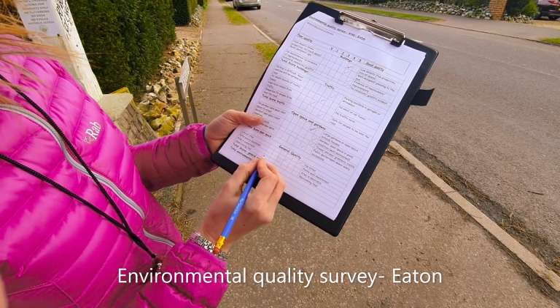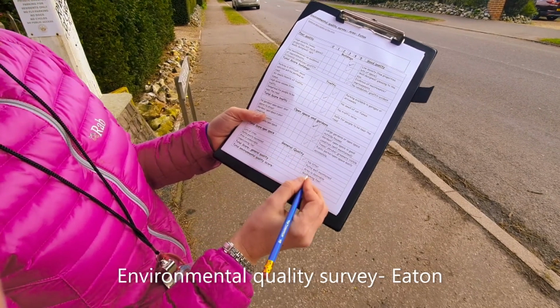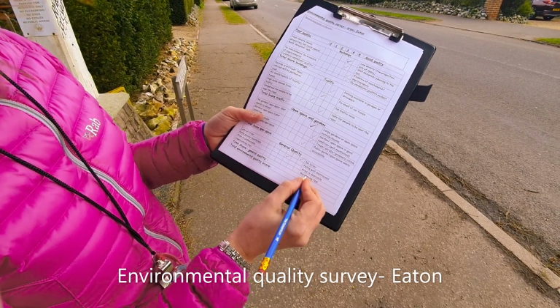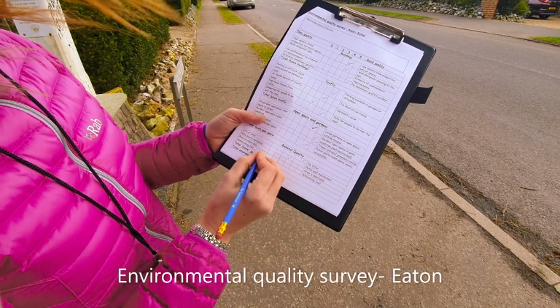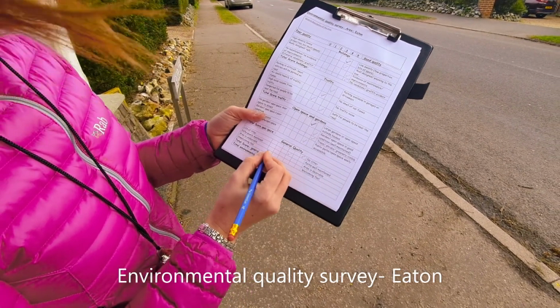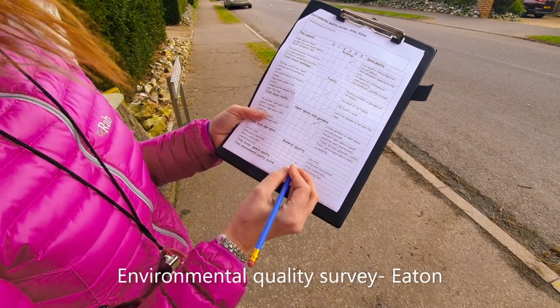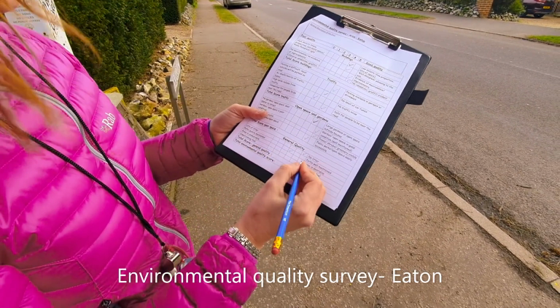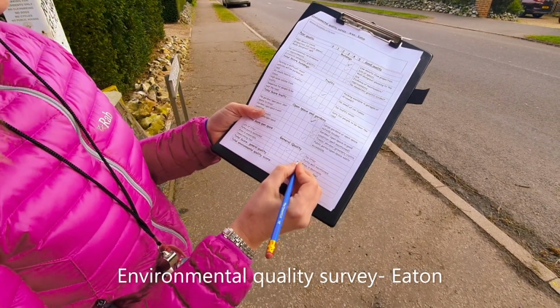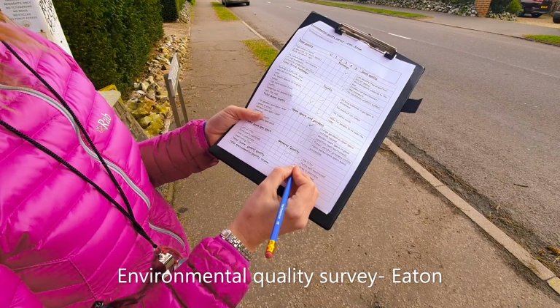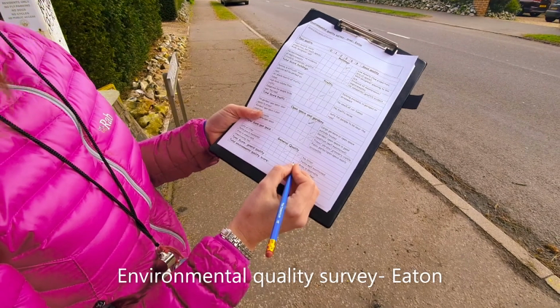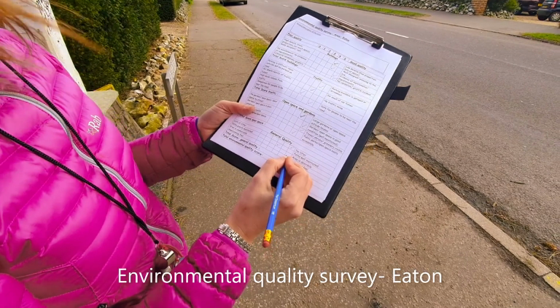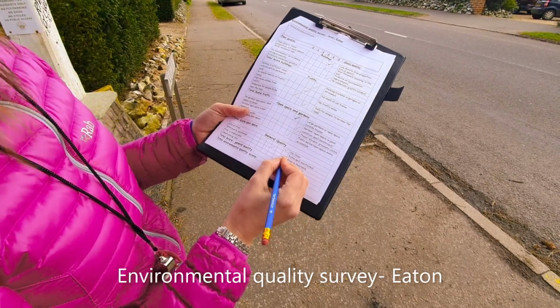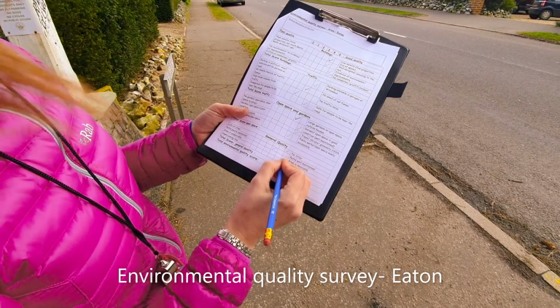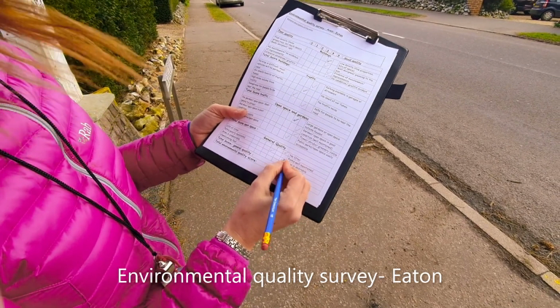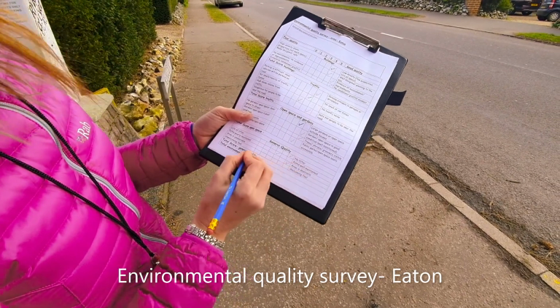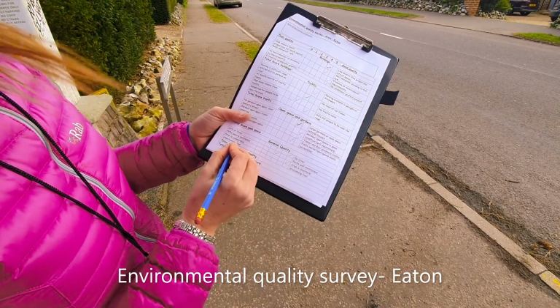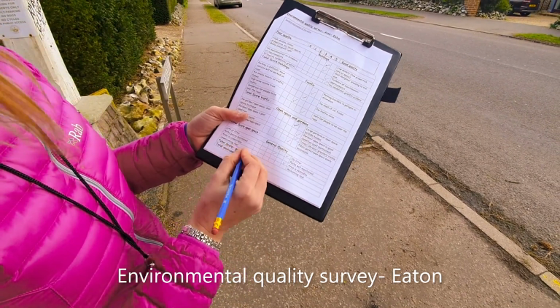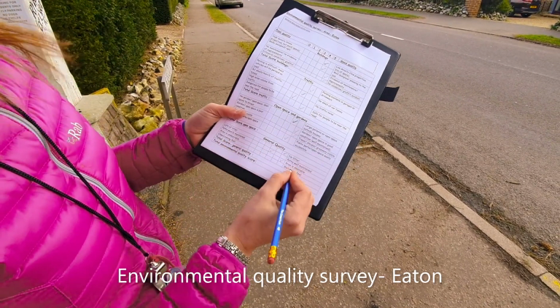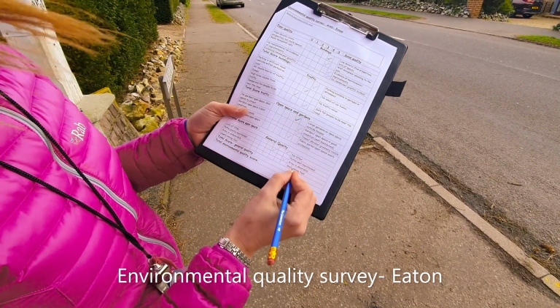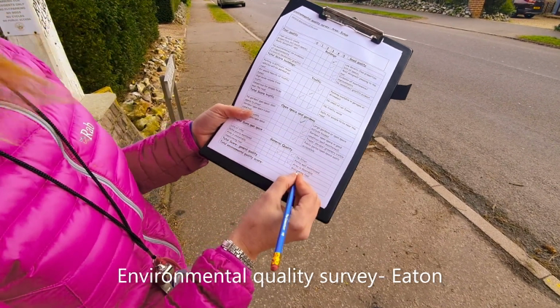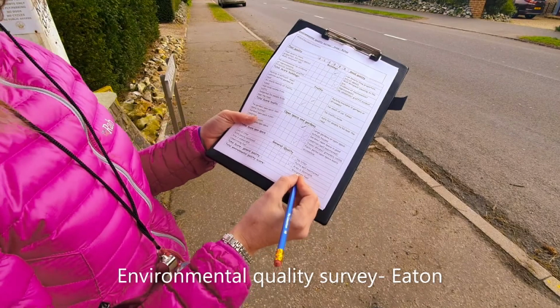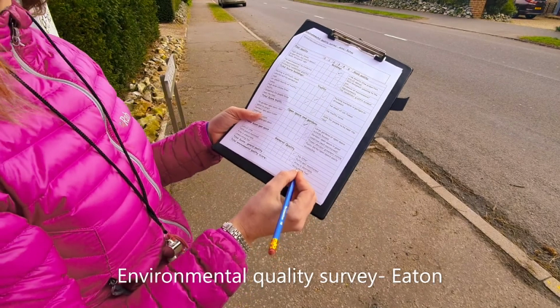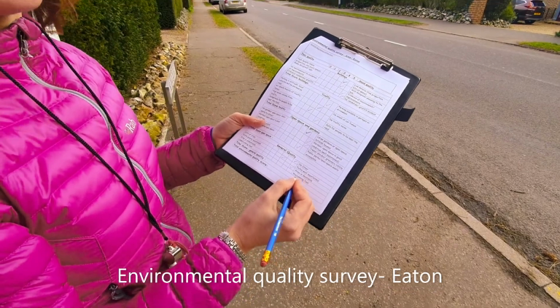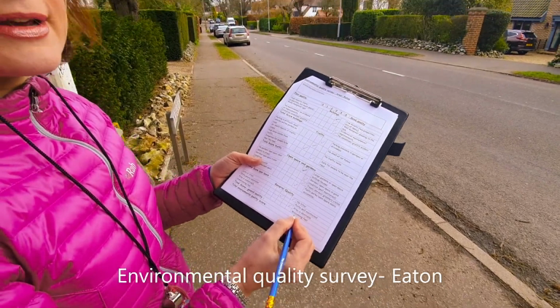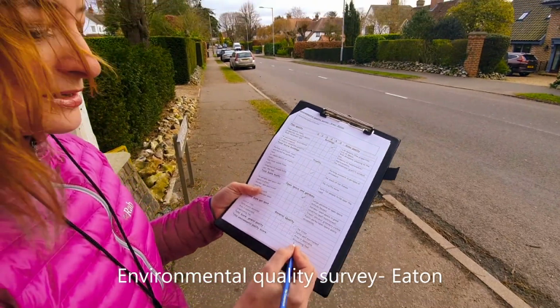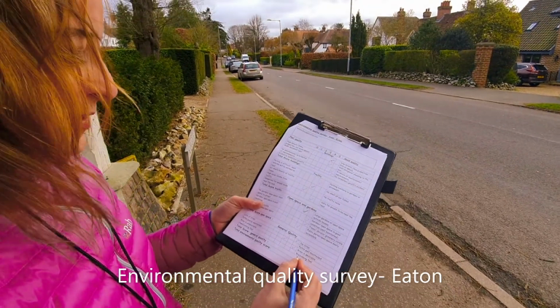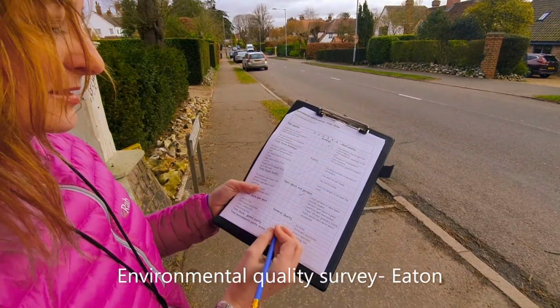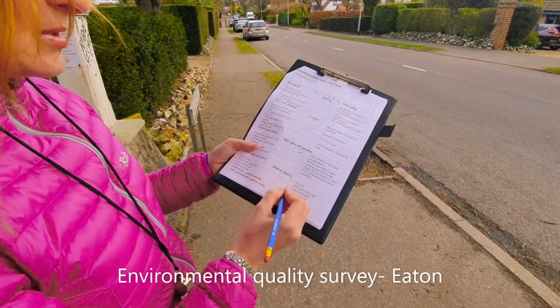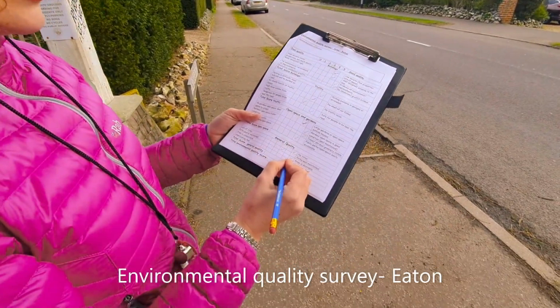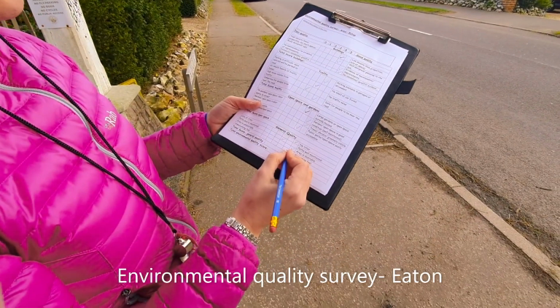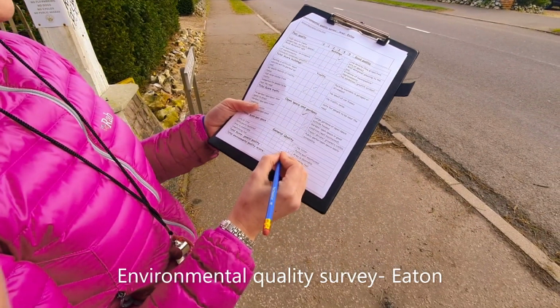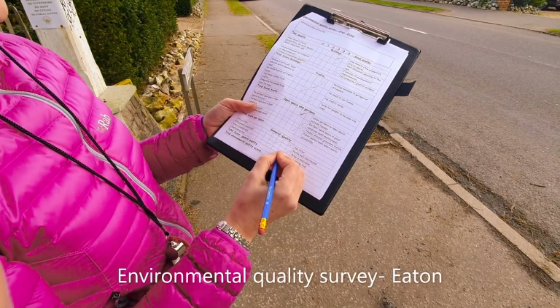Area is desirable or undesirable — I'd say this area is highly desirable. Is it unwelcoming or welcoming? We've had a couple of people walk past and they've all said good morning, so I'm going to say it's quite welcoming in this area.